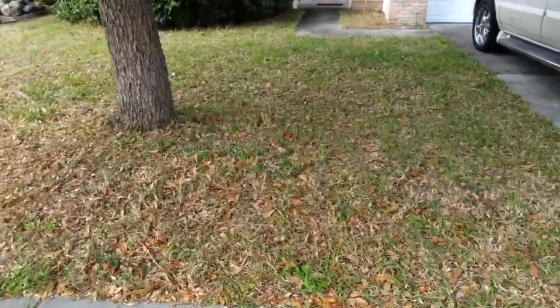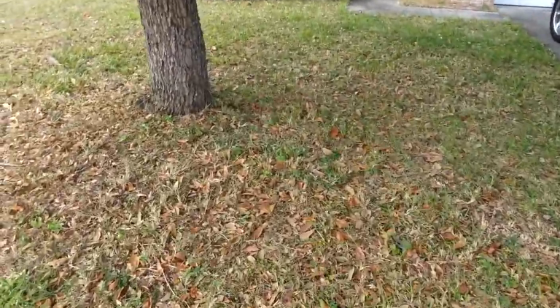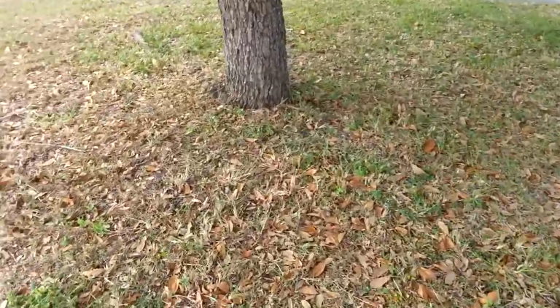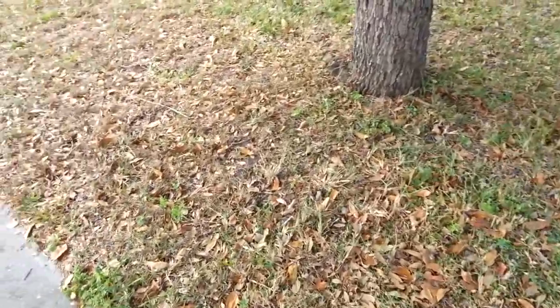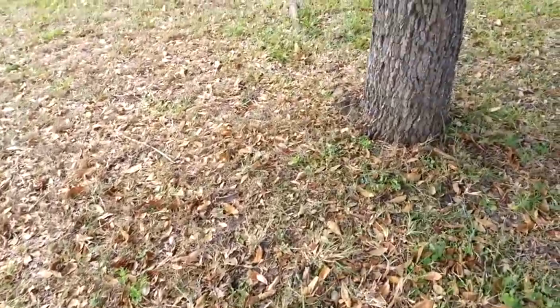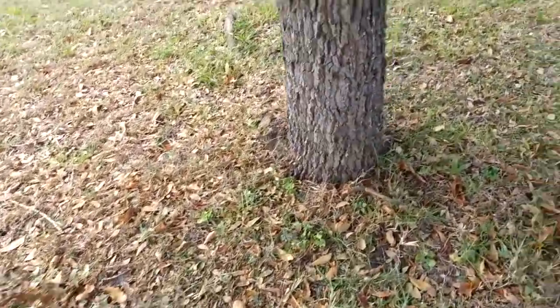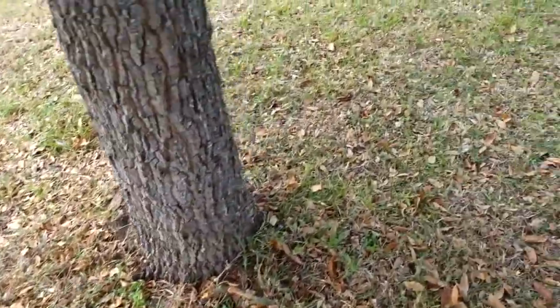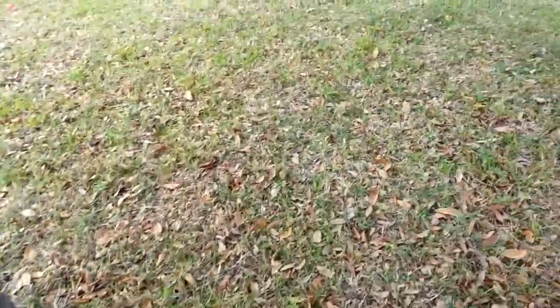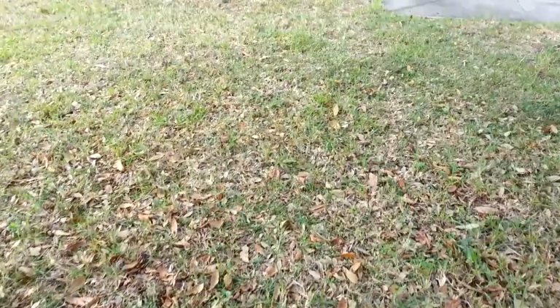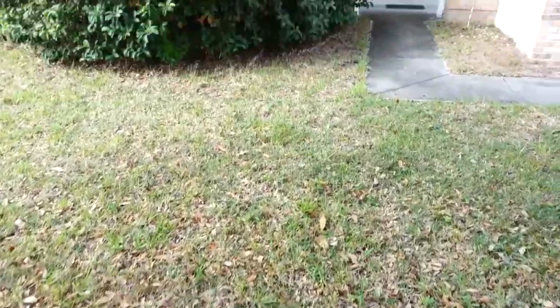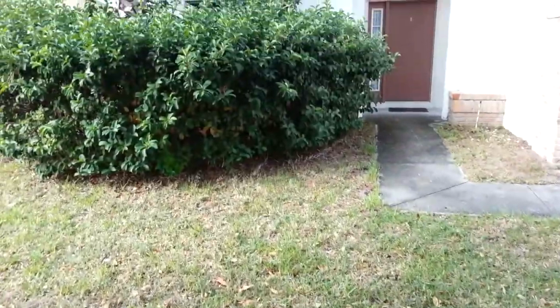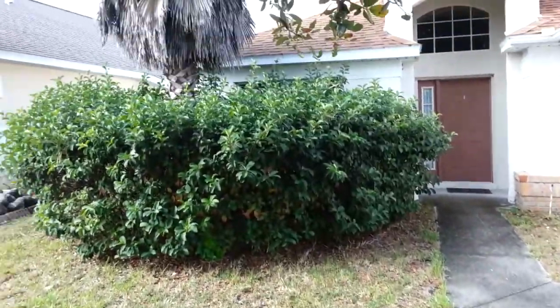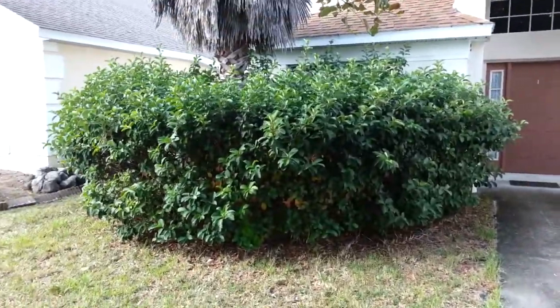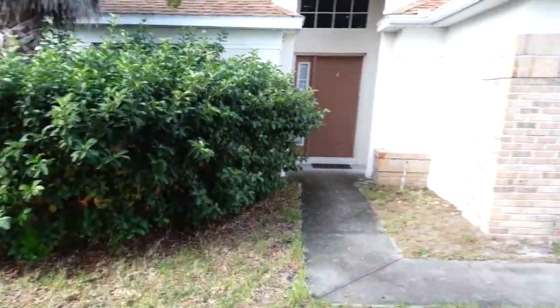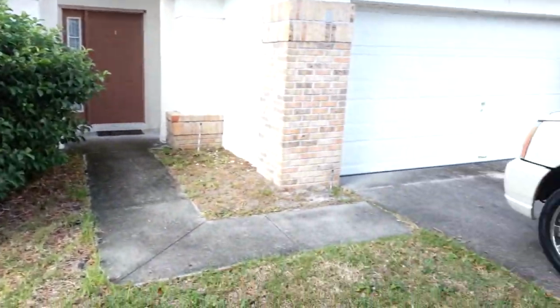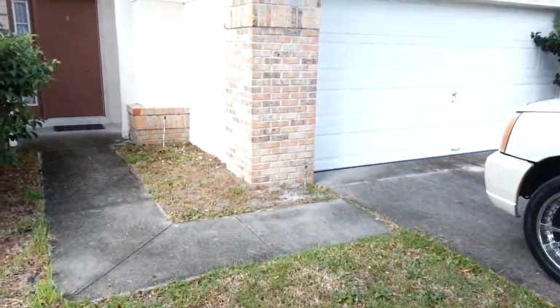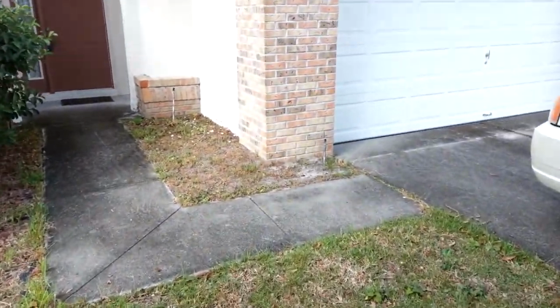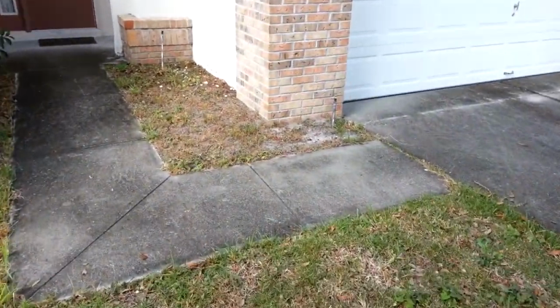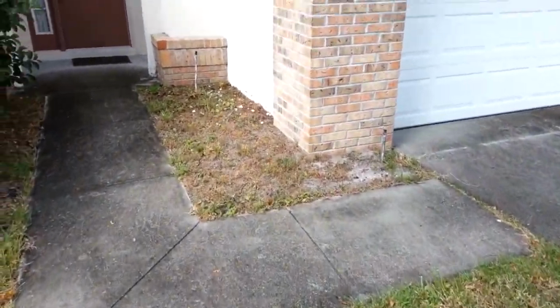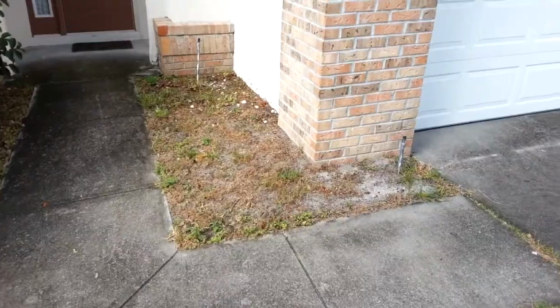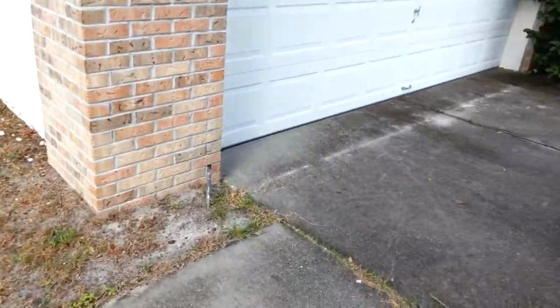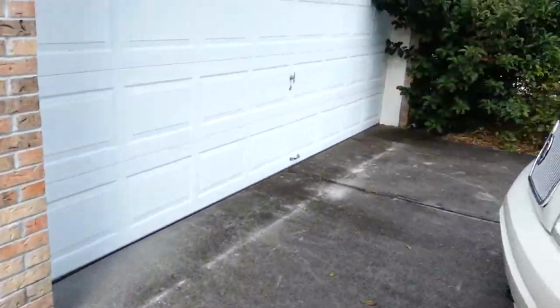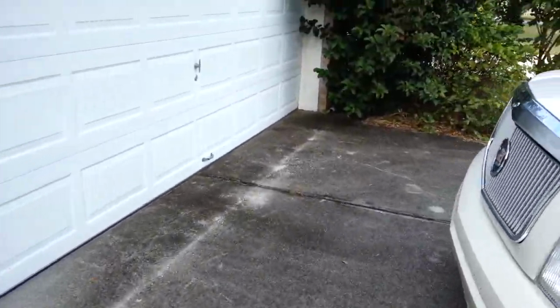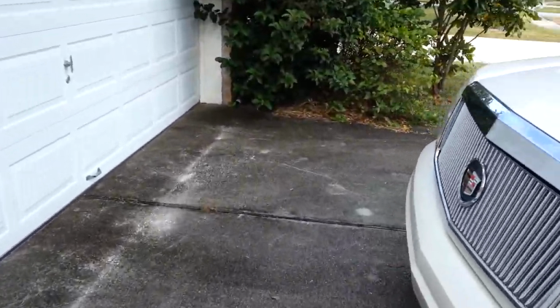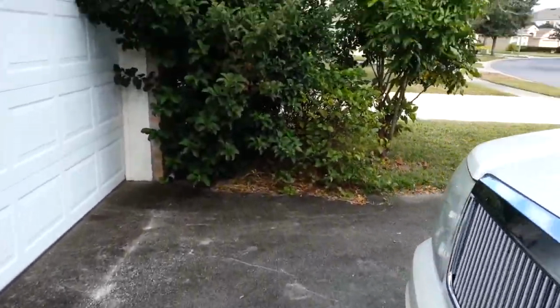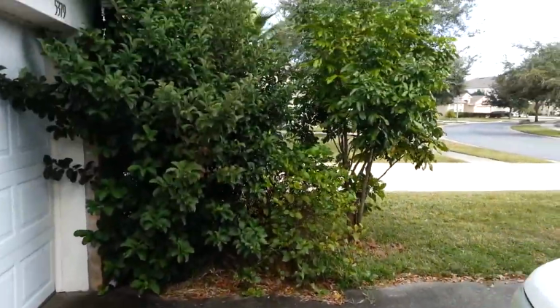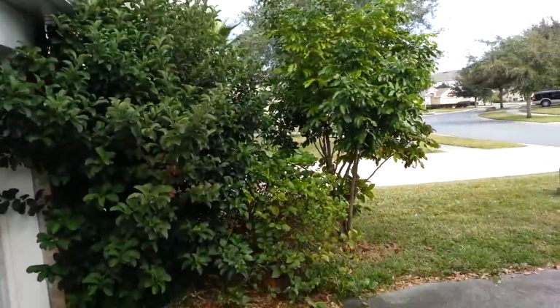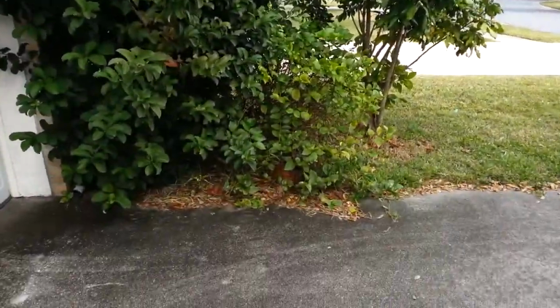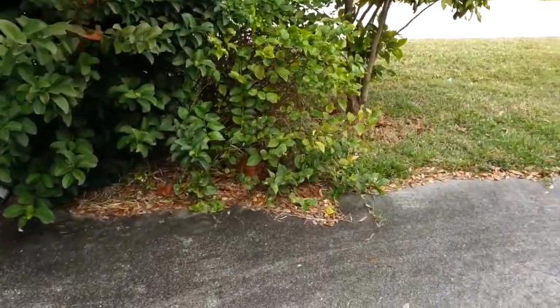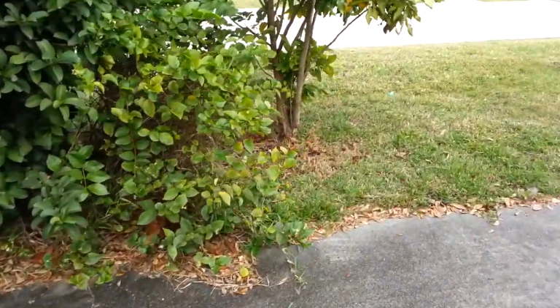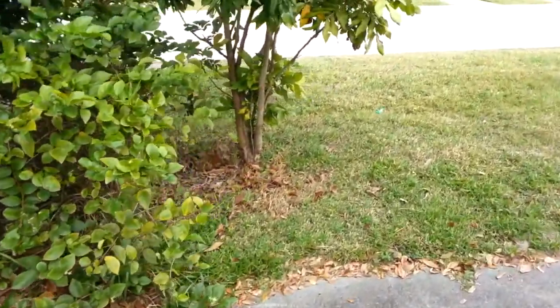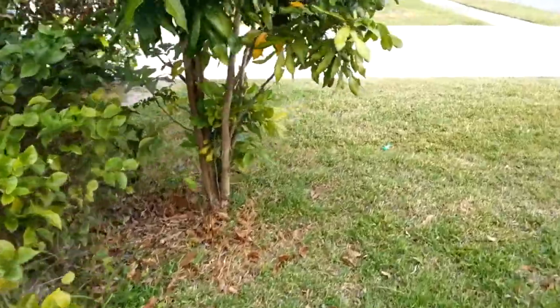First thing we see is the grass is pretty bare and patchy in the front. Landscaping hasn't been tended to in a while — the beds are overgrown and mulch-free.